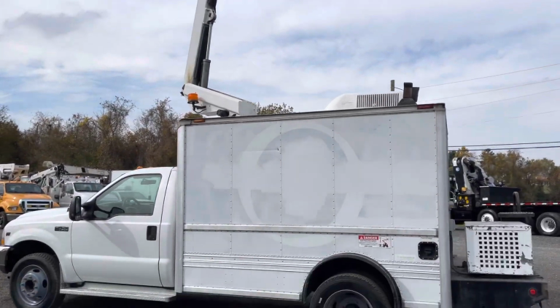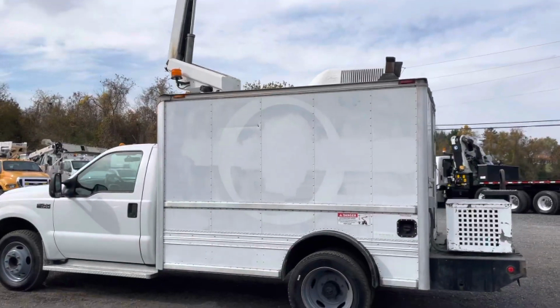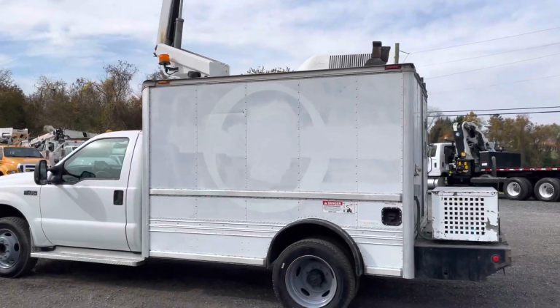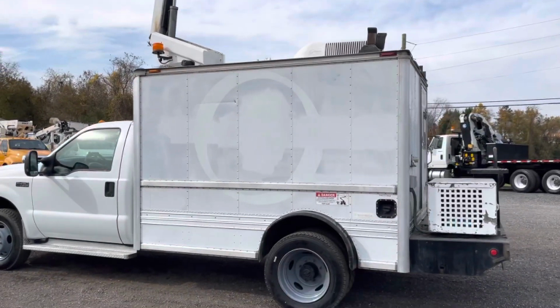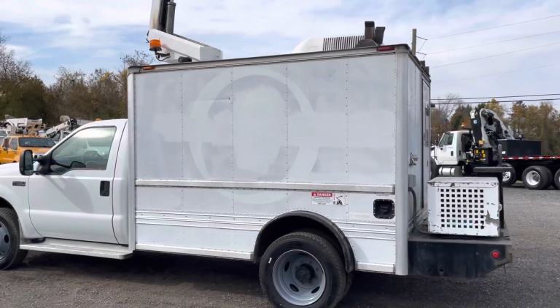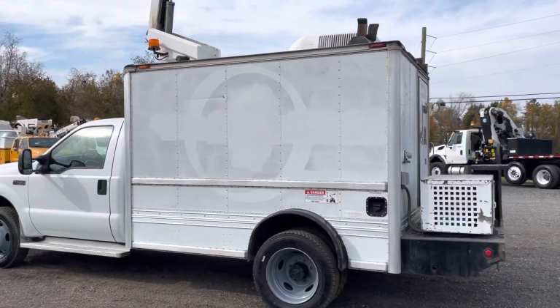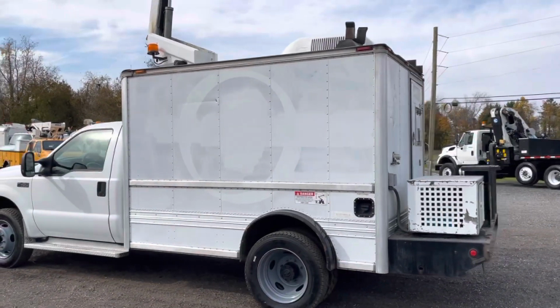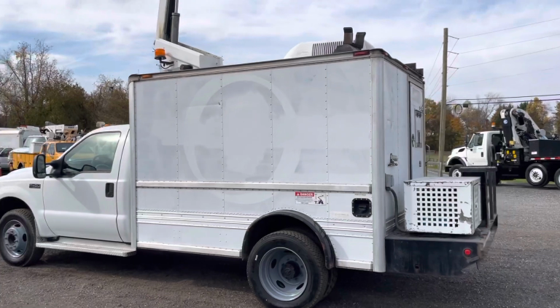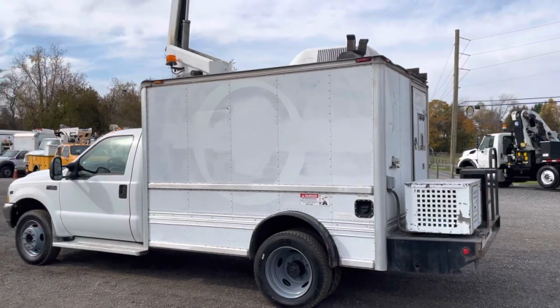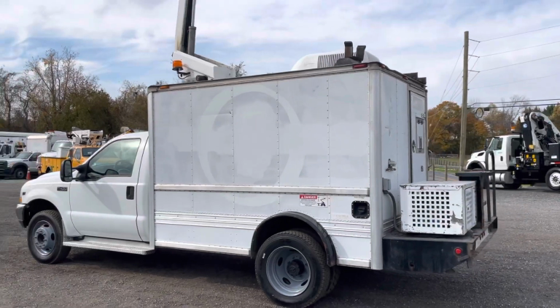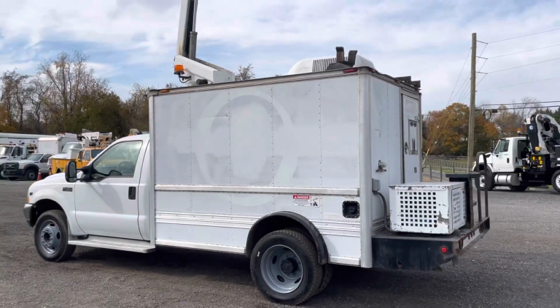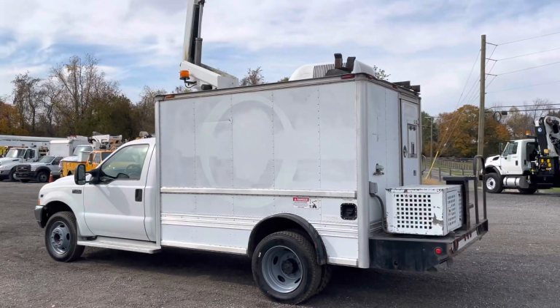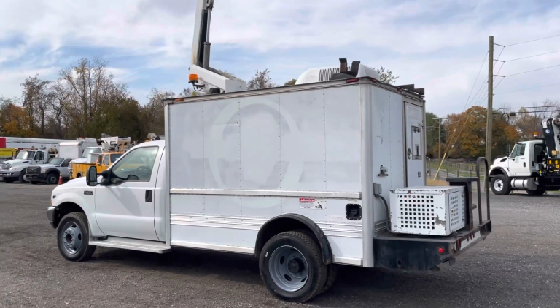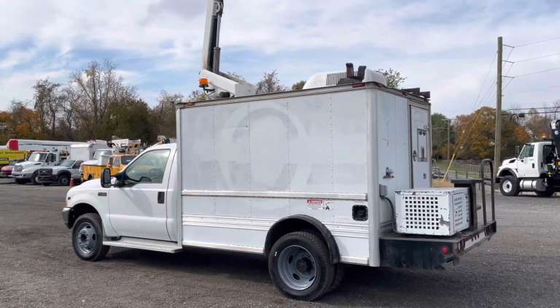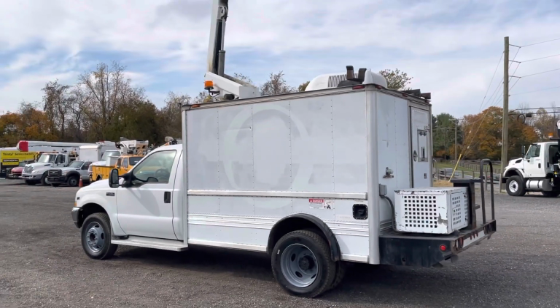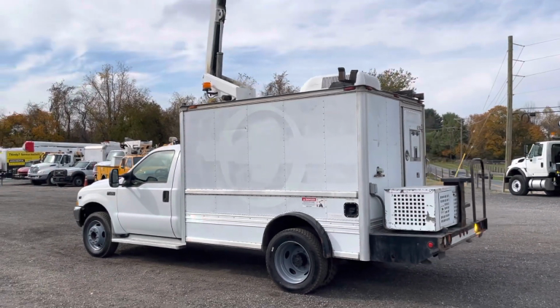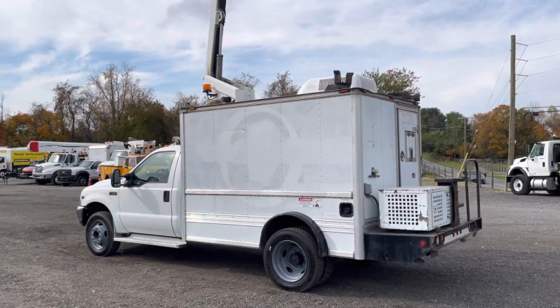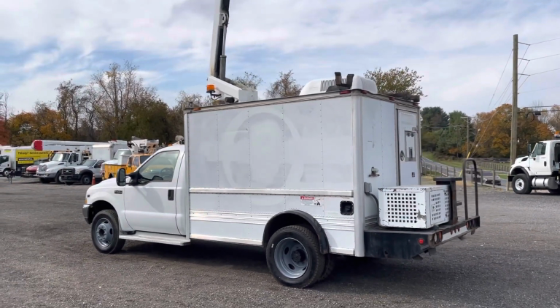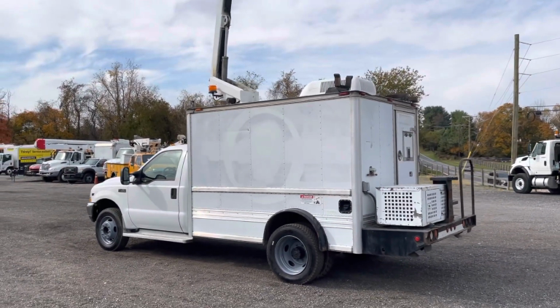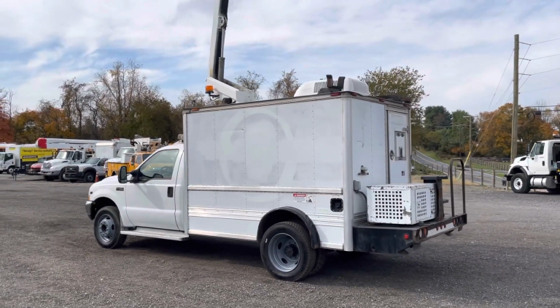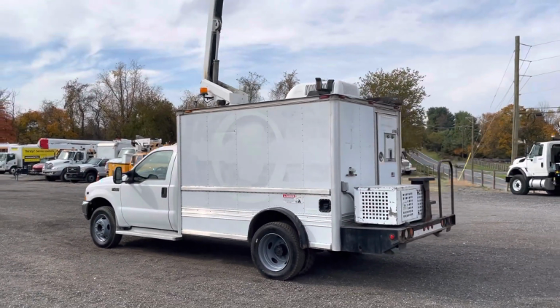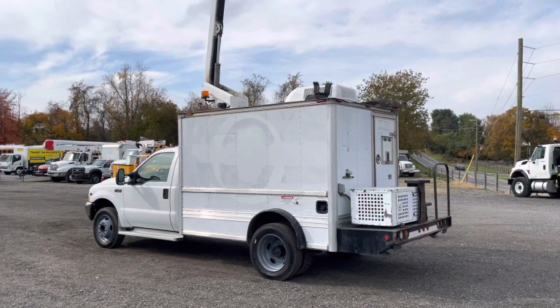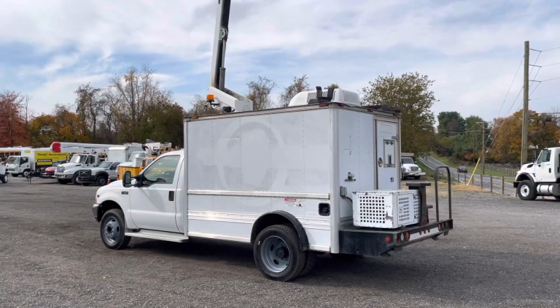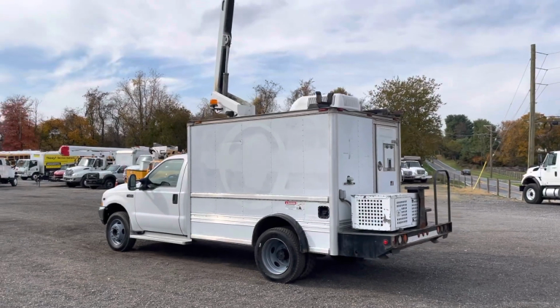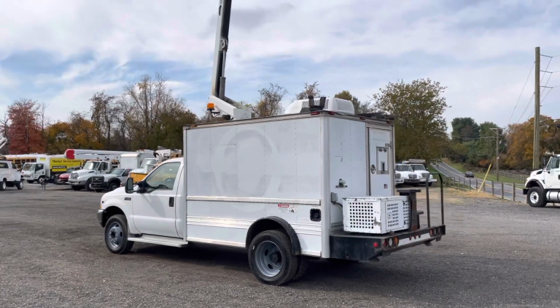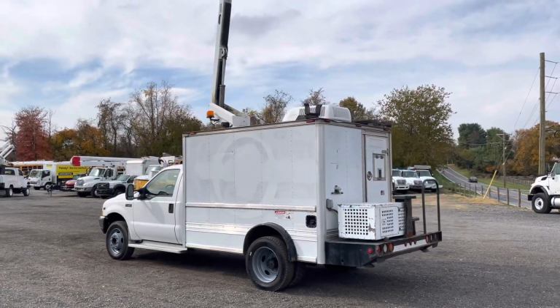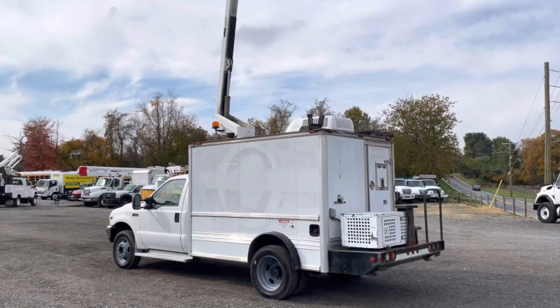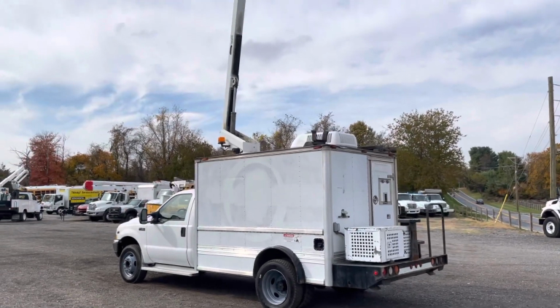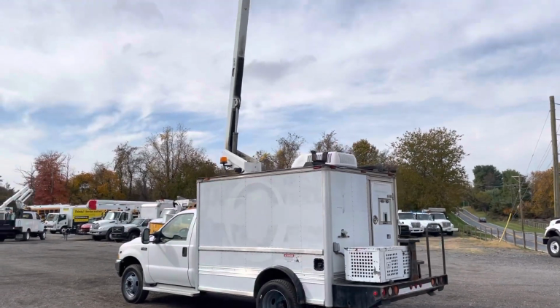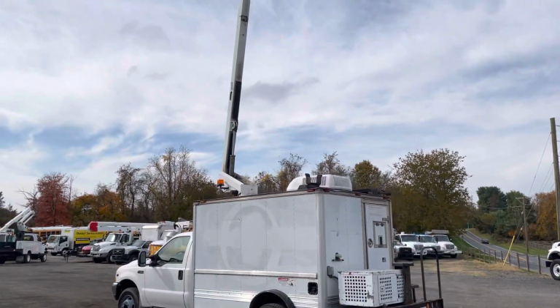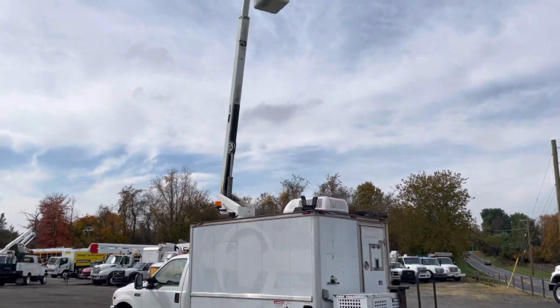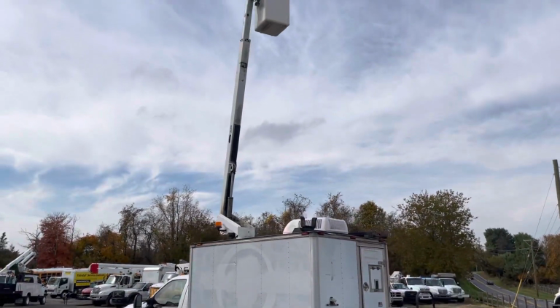It's an older bucket truck but it does what it's supposed to do. I get questions all the time: when will you have a cheap affordable bucket truck under $25,000? Well here it is. And every one I've had like this sells rather quickly.